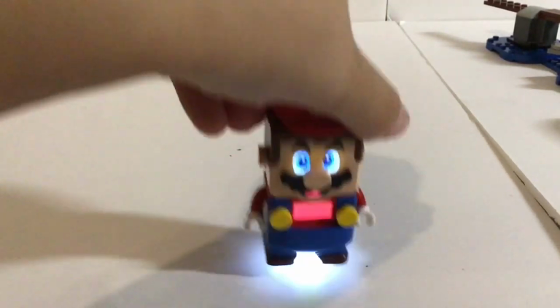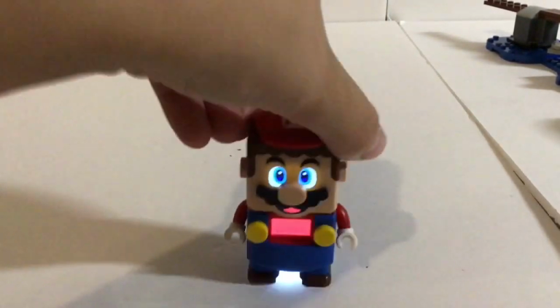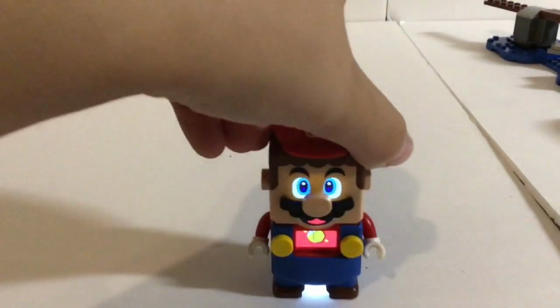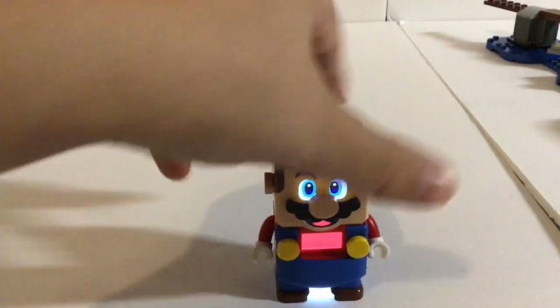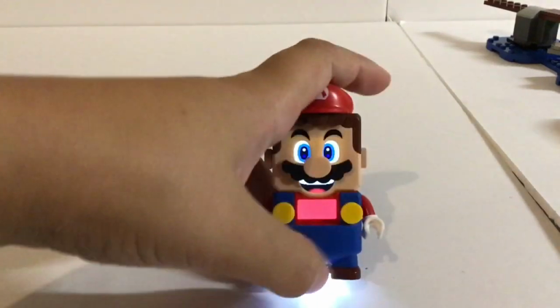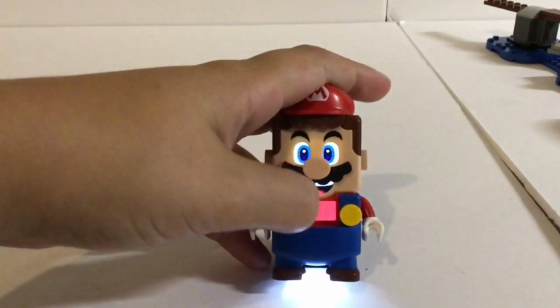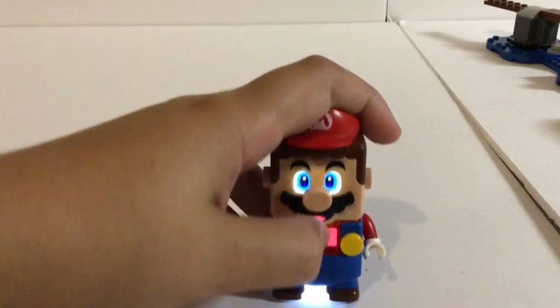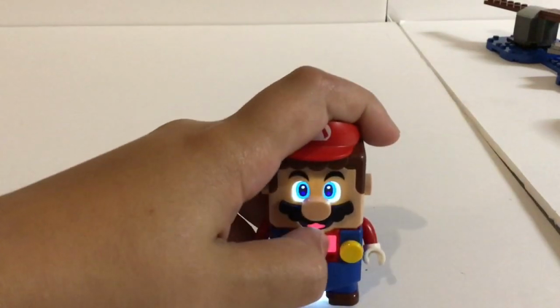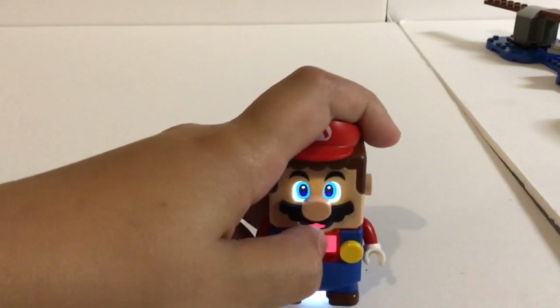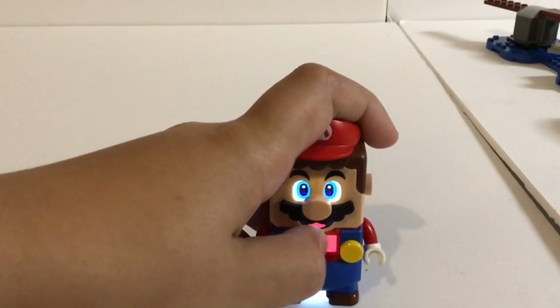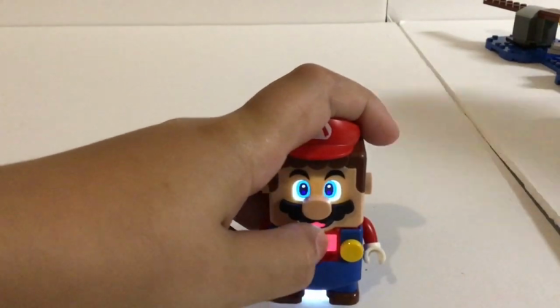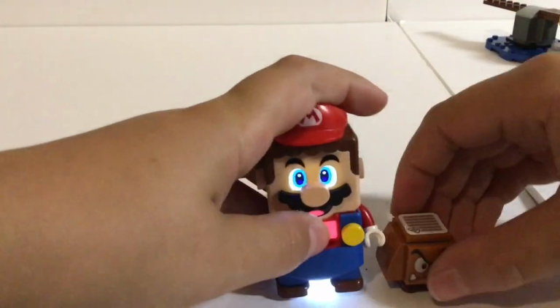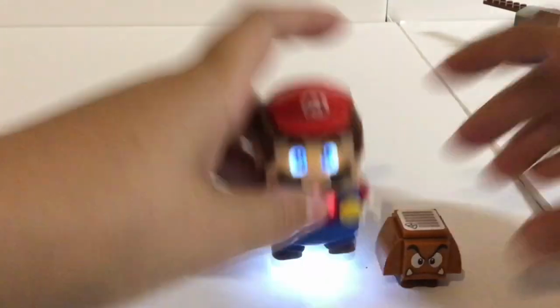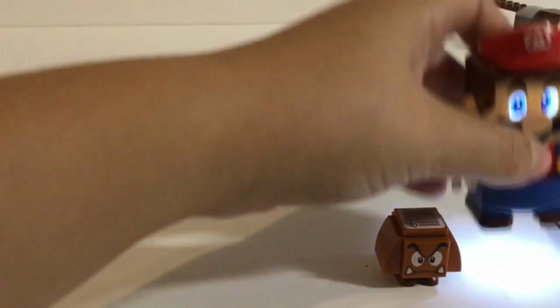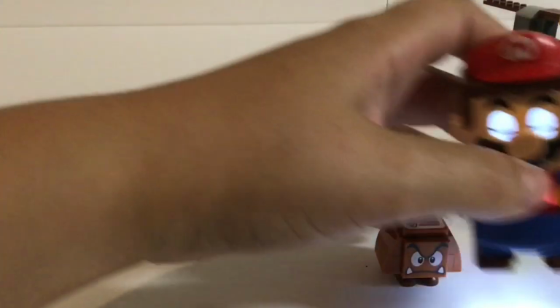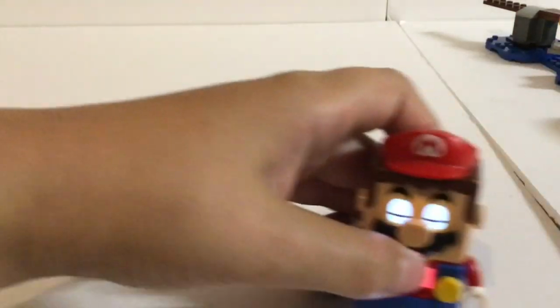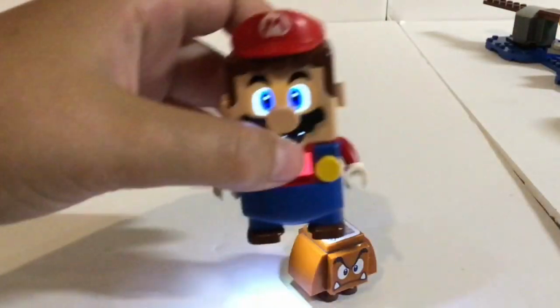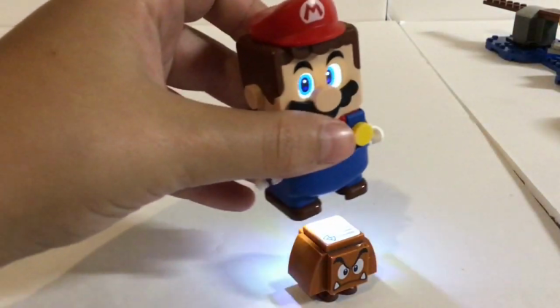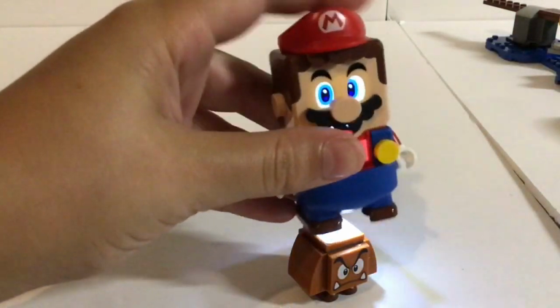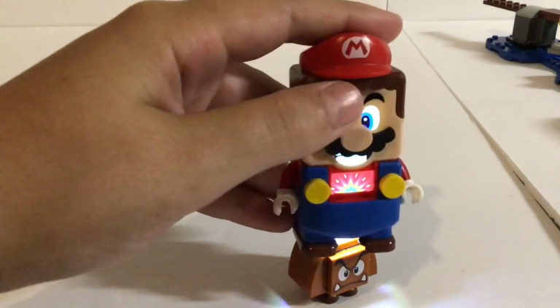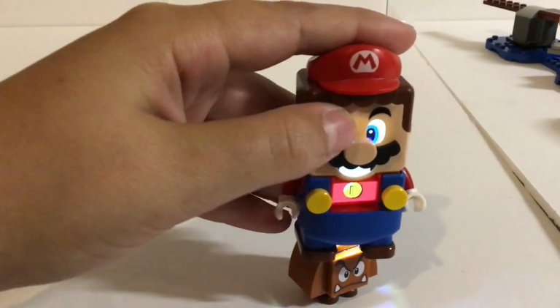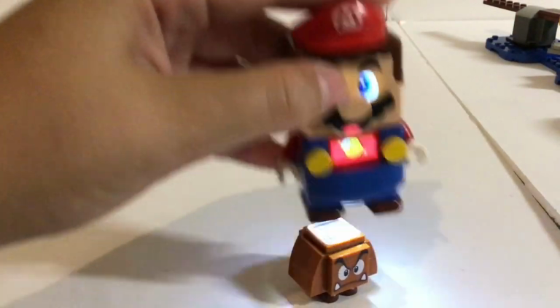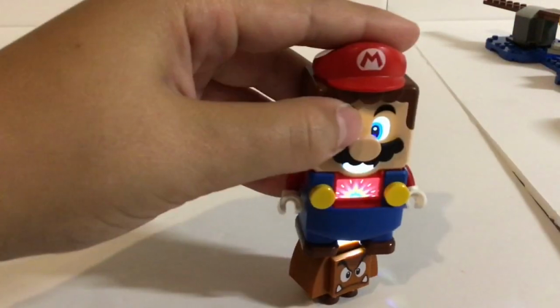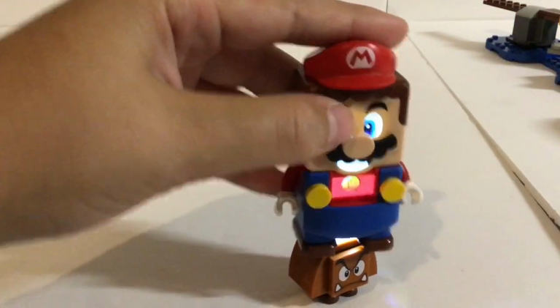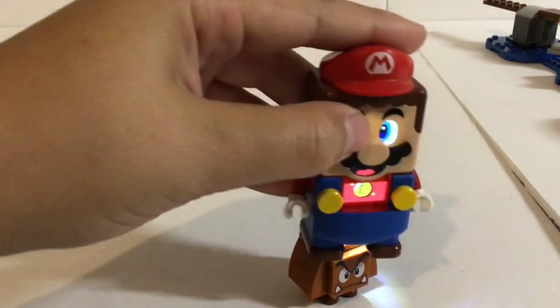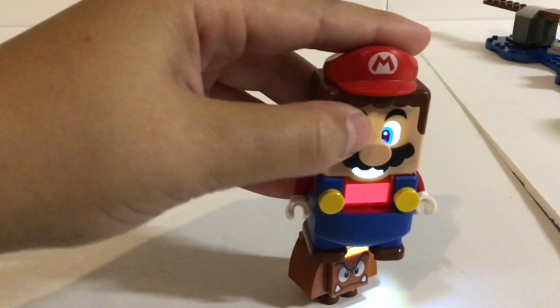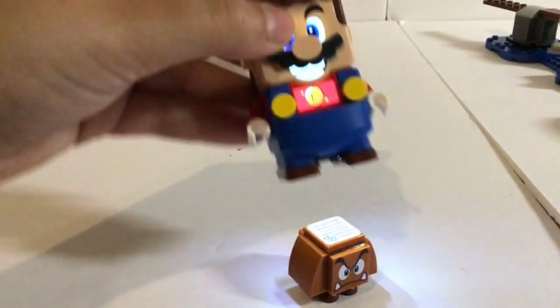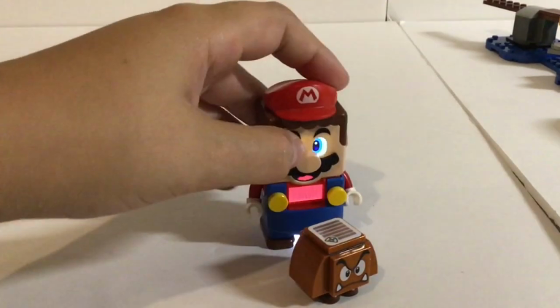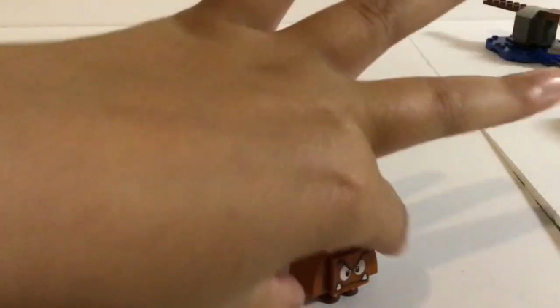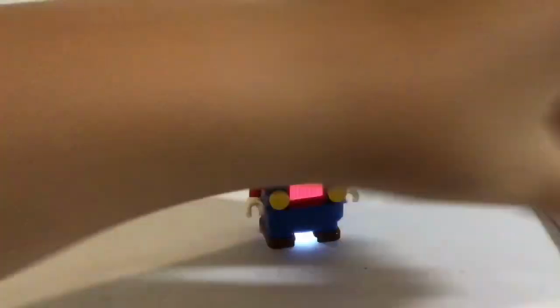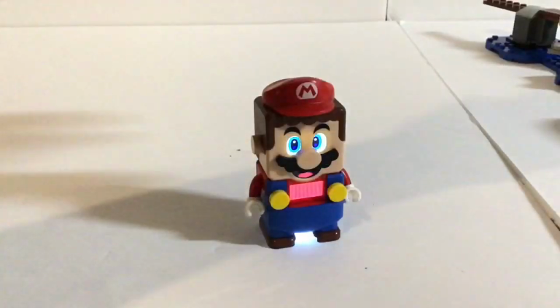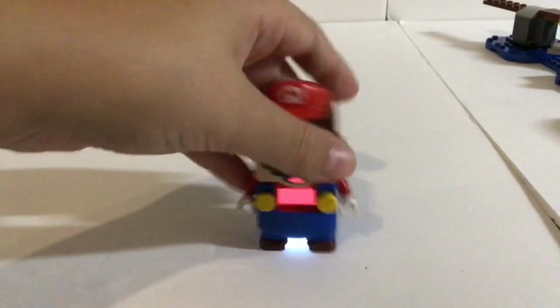Let me just make him walk. That's what happens — a little thing pops up on the screen. To make it easier, I'm just going to use this Goomba to show you guys what happens when he gets a coin. That's what happens.